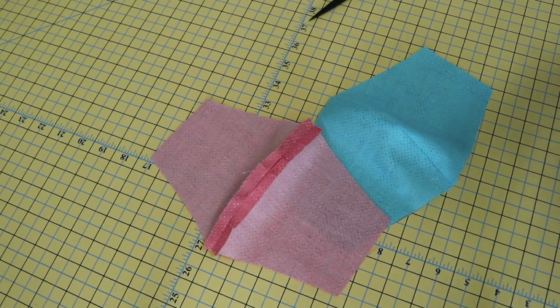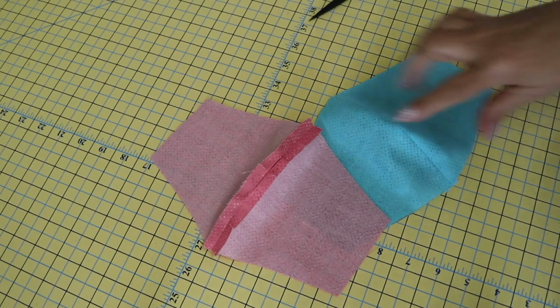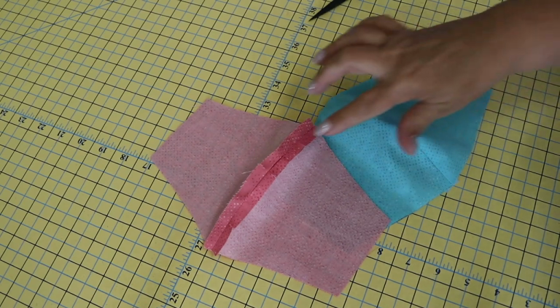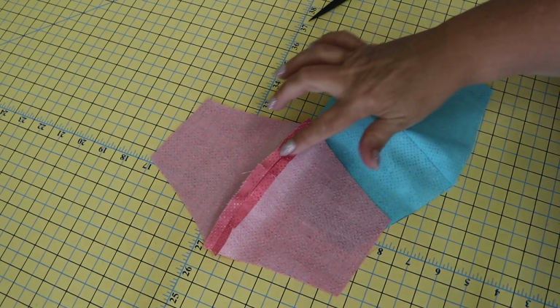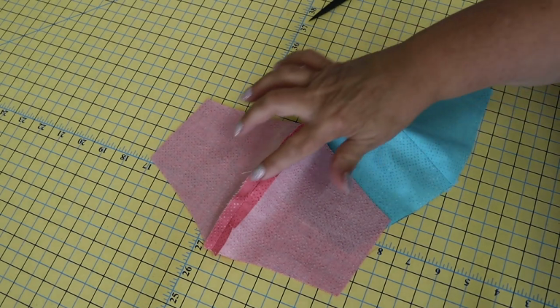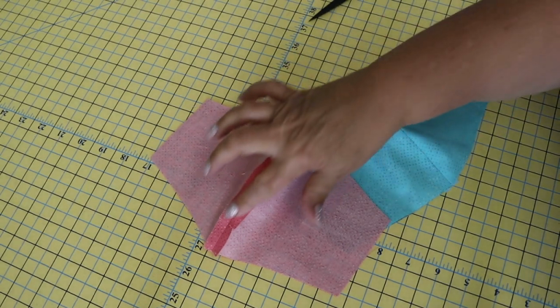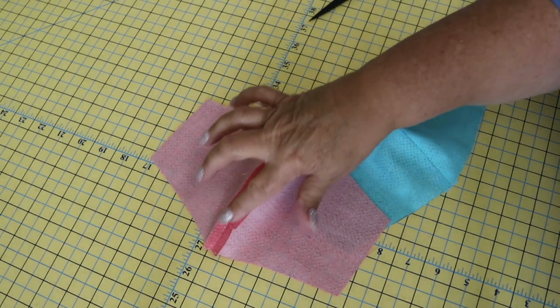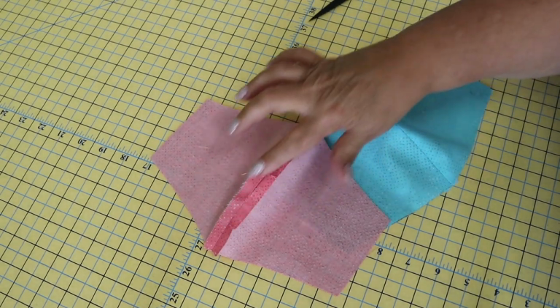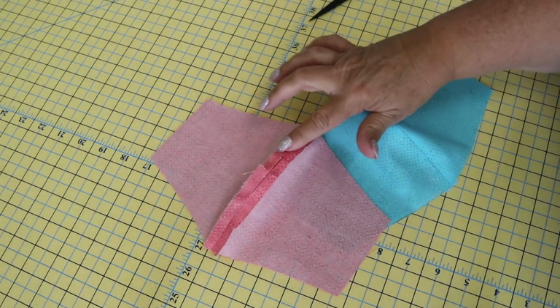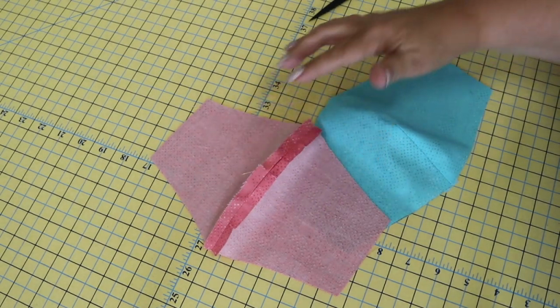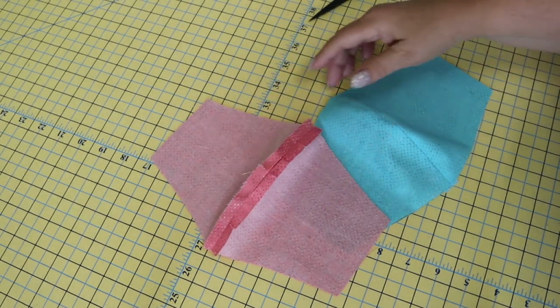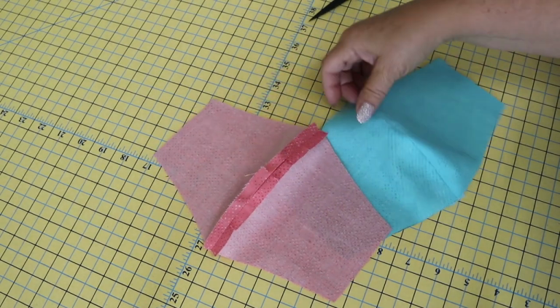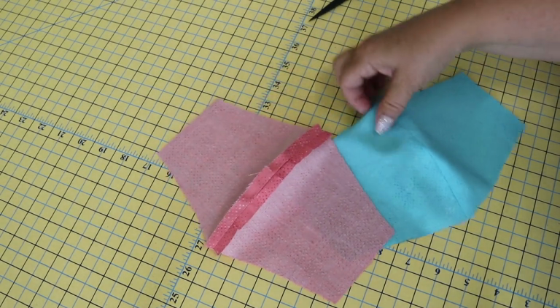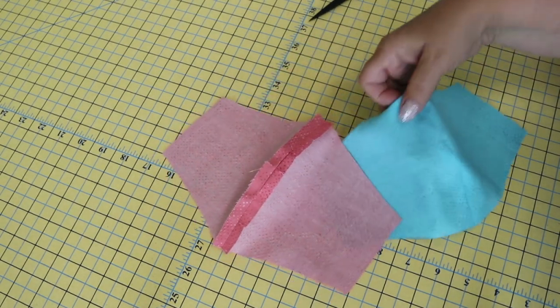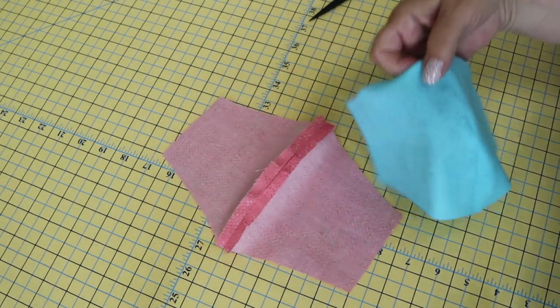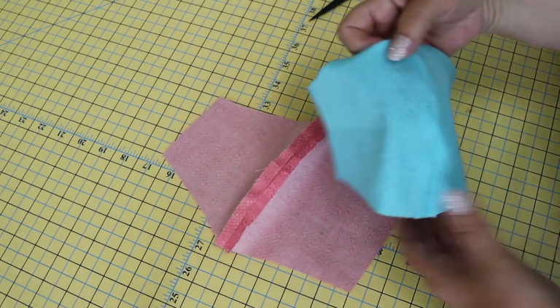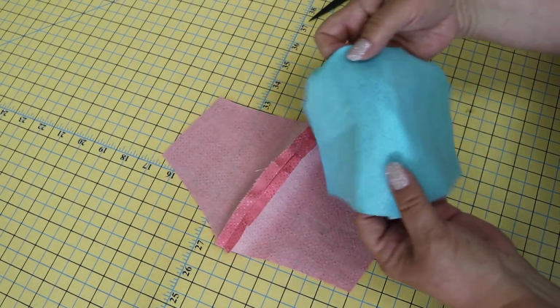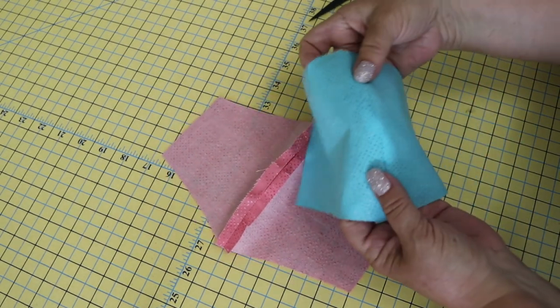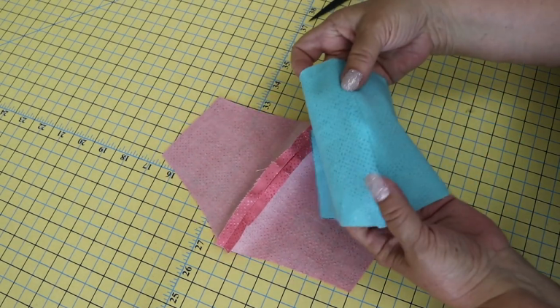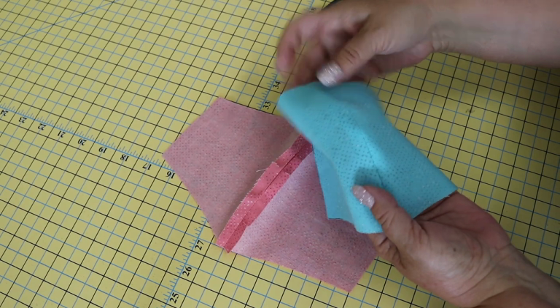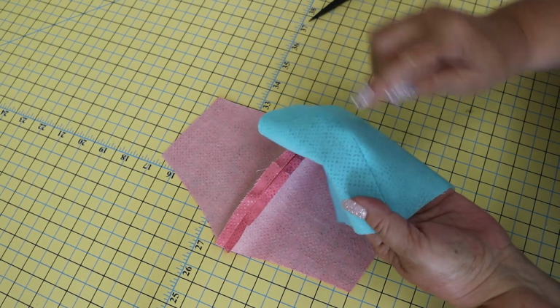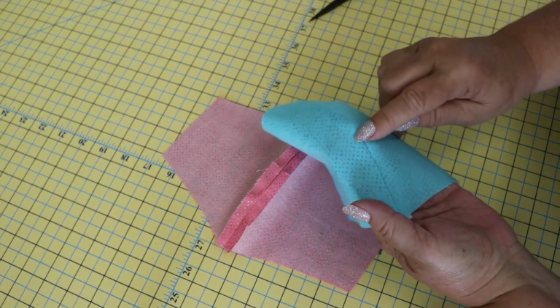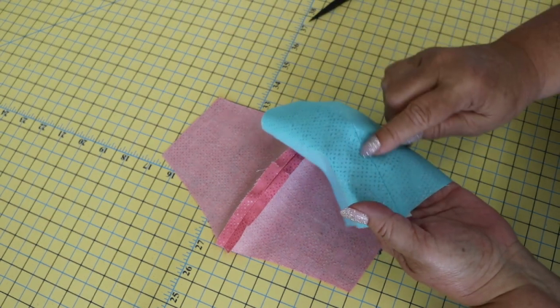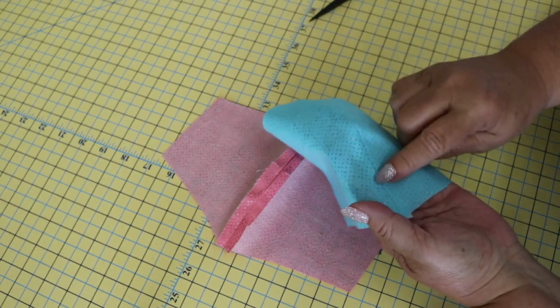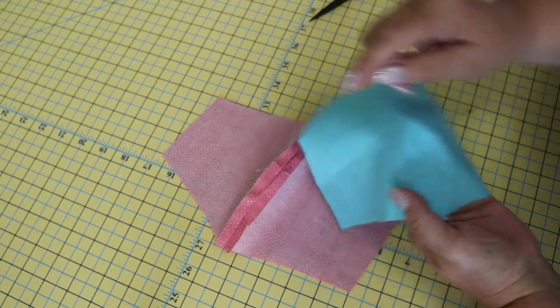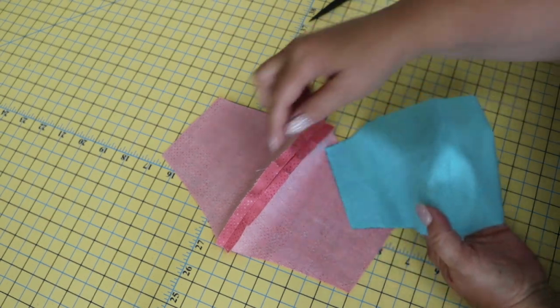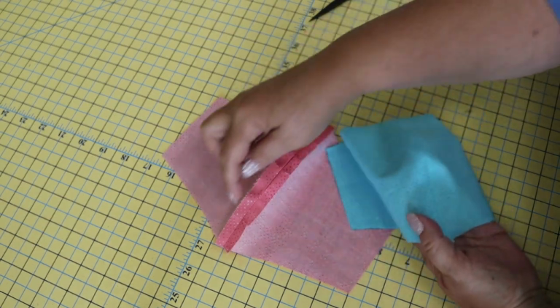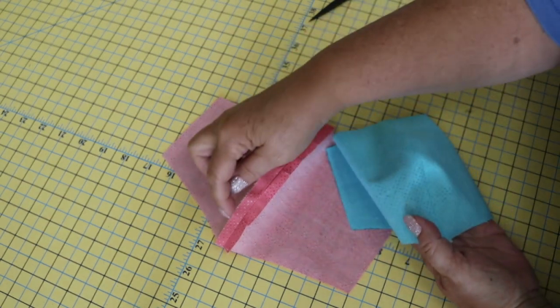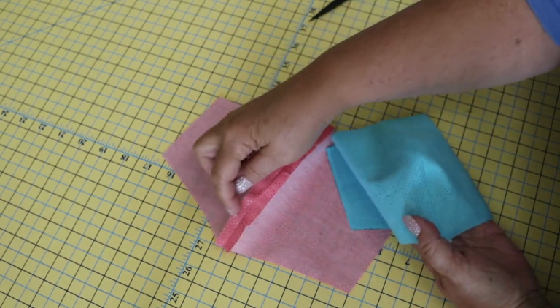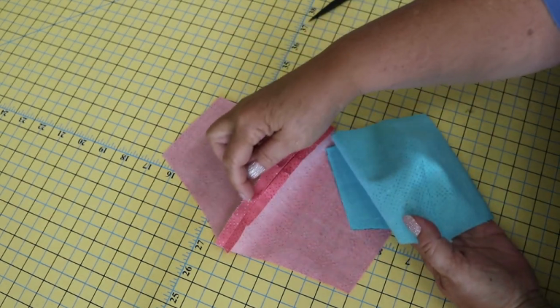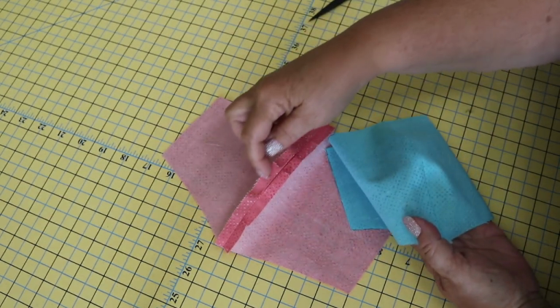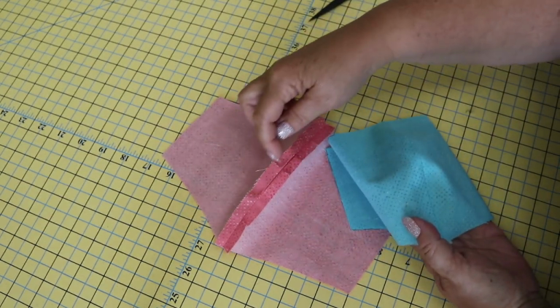Now that we have the center seams pressed, we're going to take this to the sewing machine and we're going to top stitch those seam allowances down.